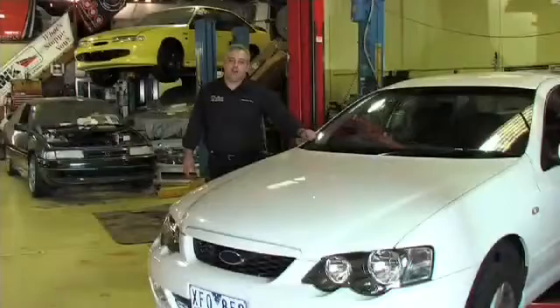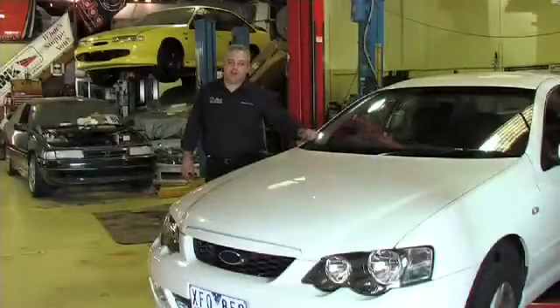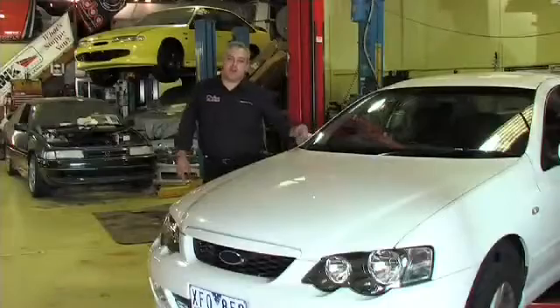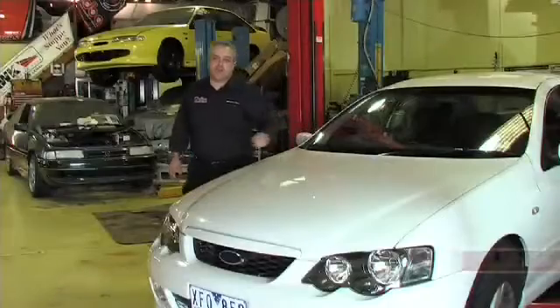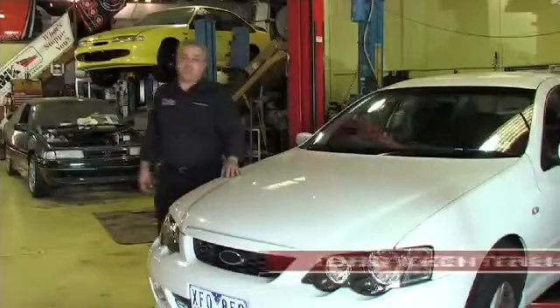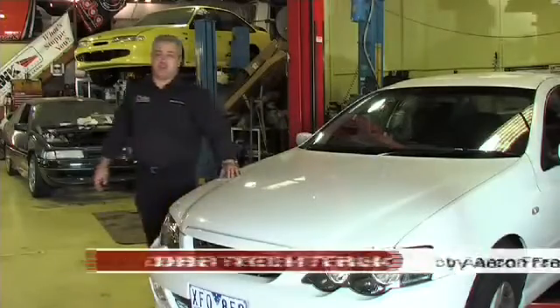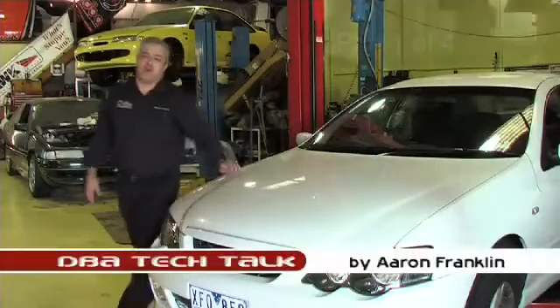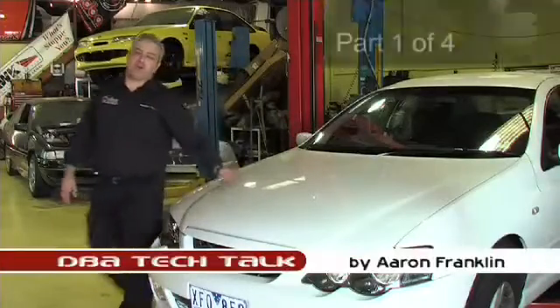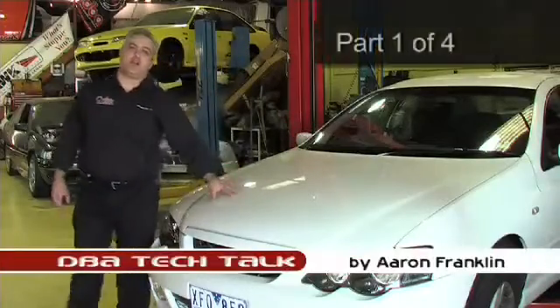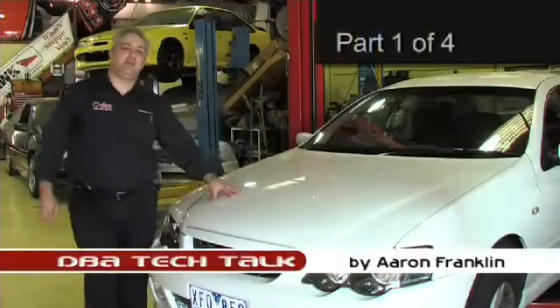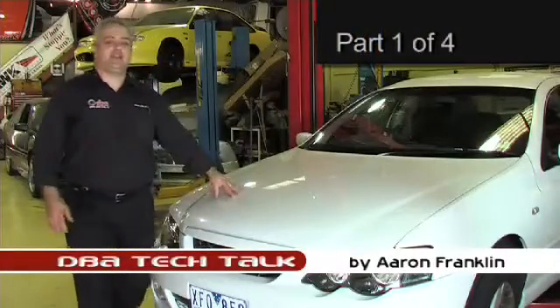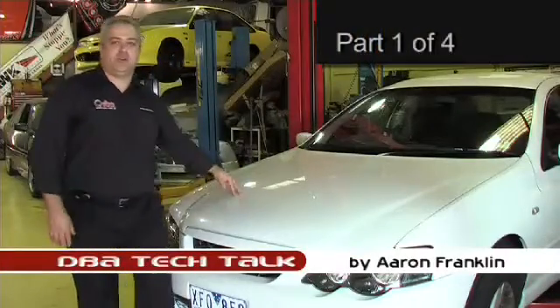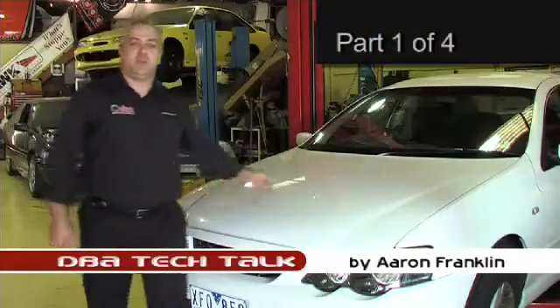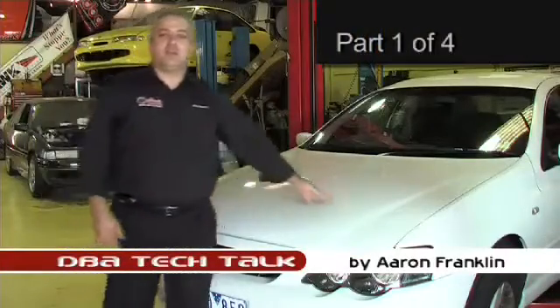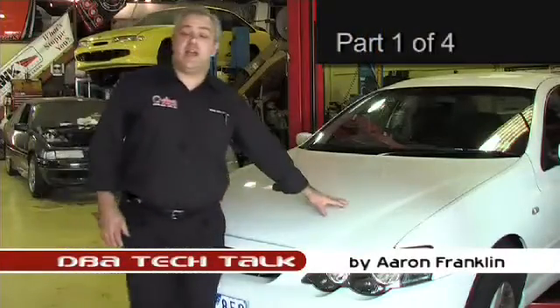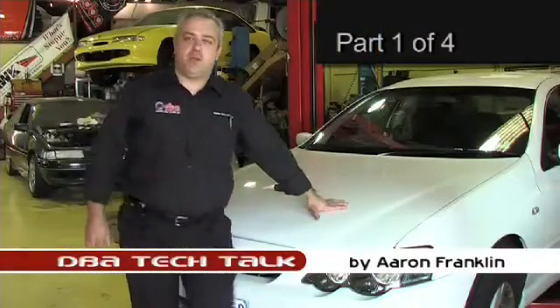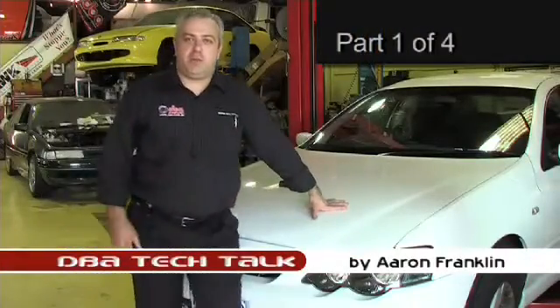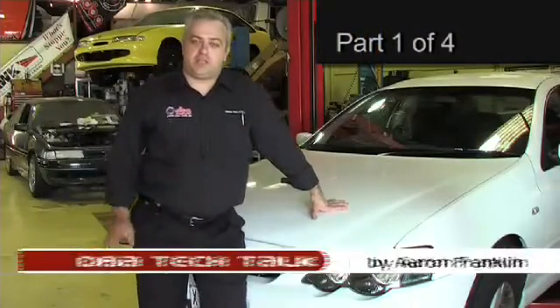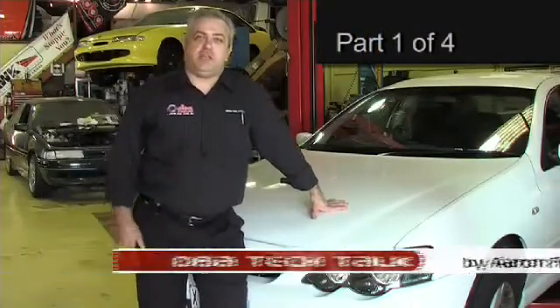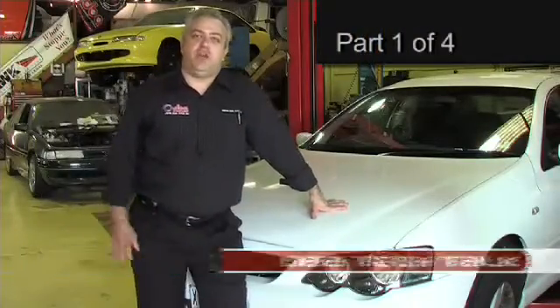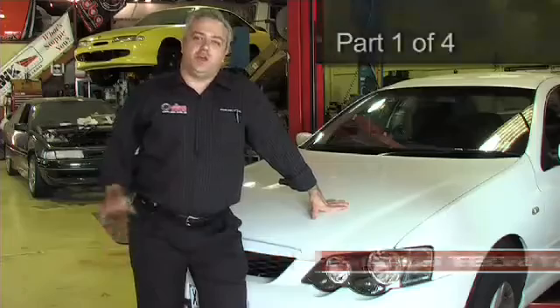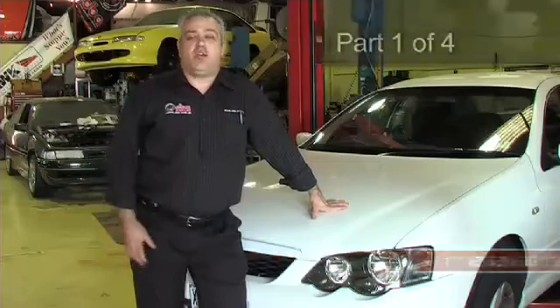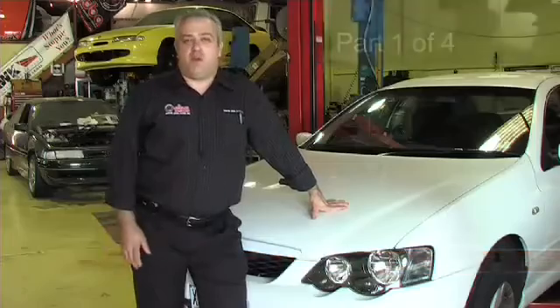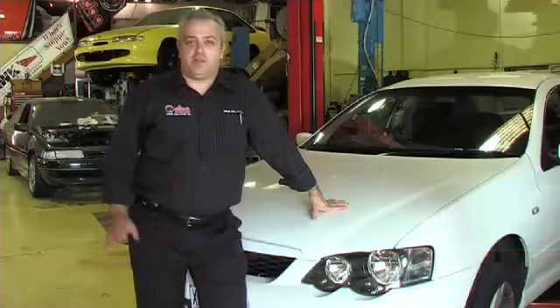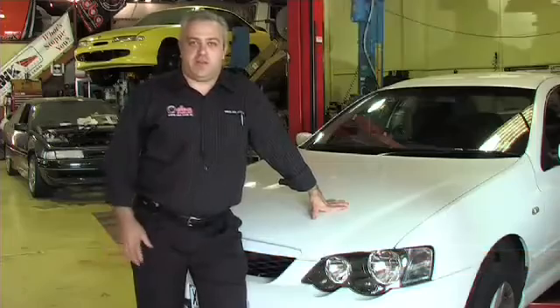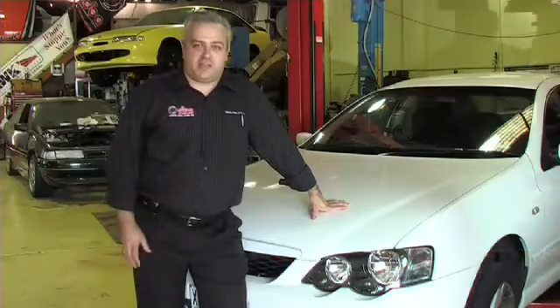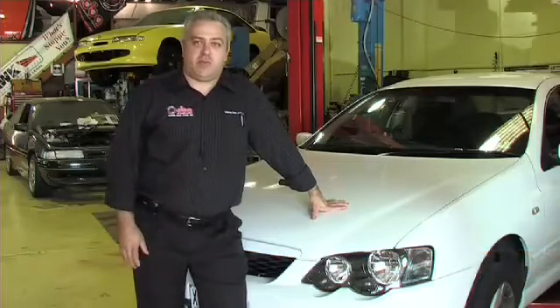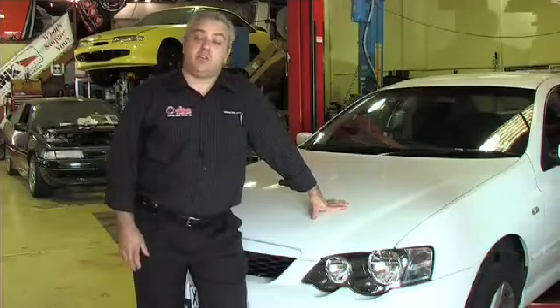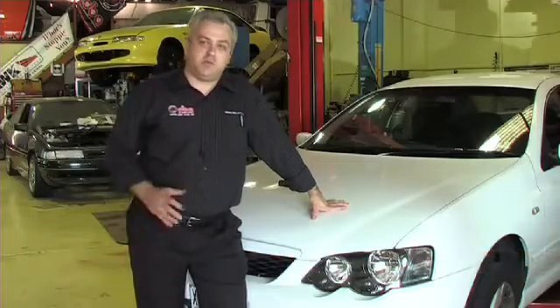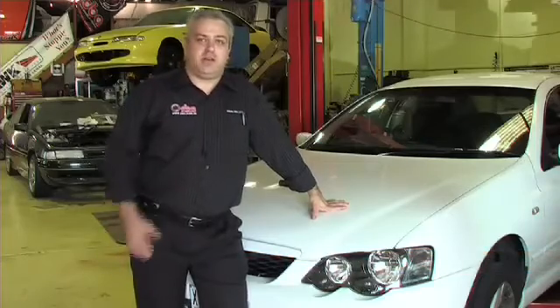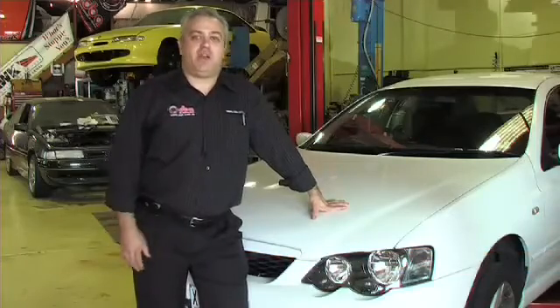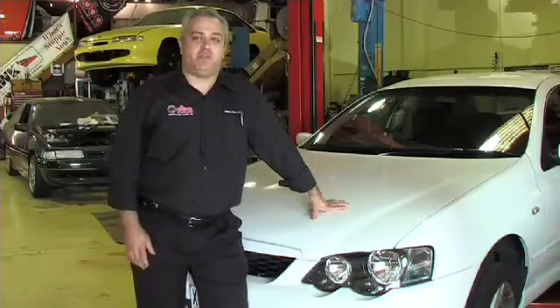Hi, I'm Aaron from Disc Brakes Australia, welcome to another DBA Tech Talk. Today we're going to be teaching you the ideal way to fit a hat-type rotor to the modern-day motor vehicle.